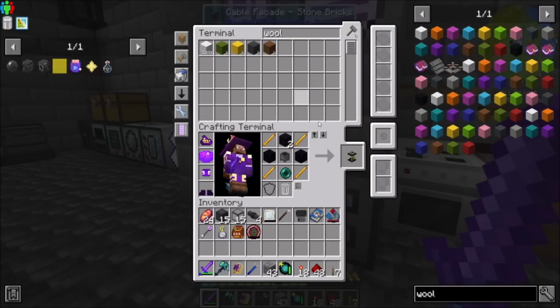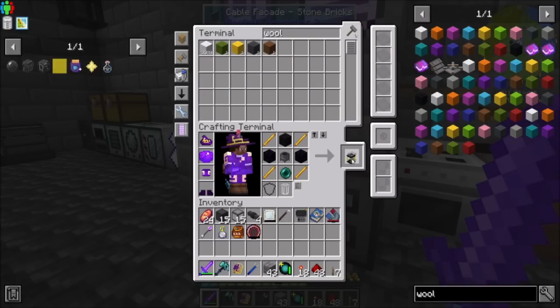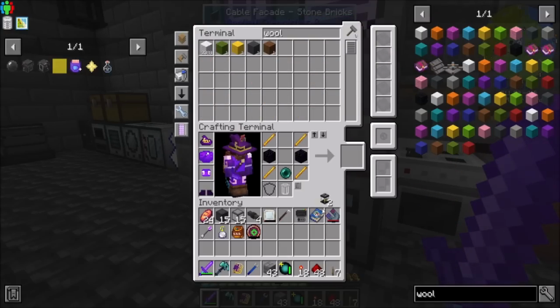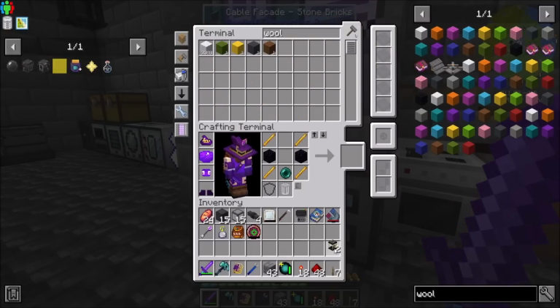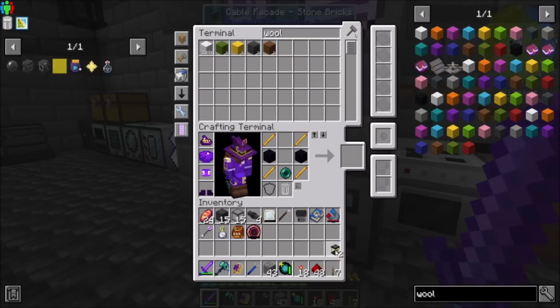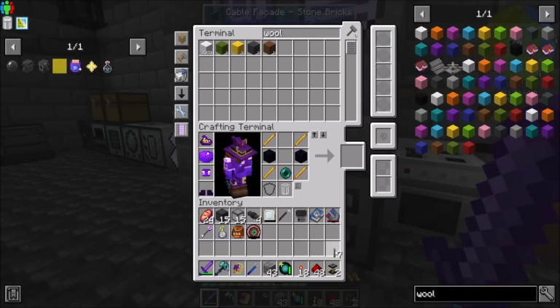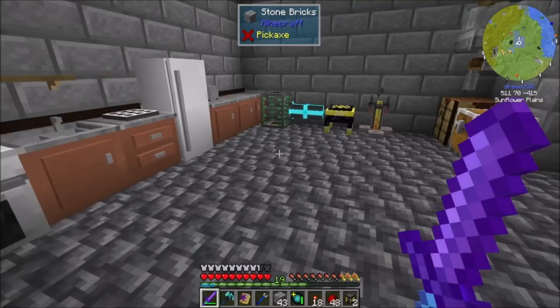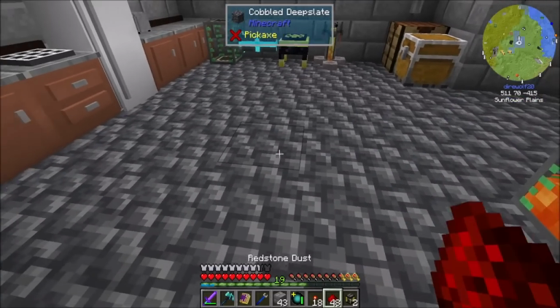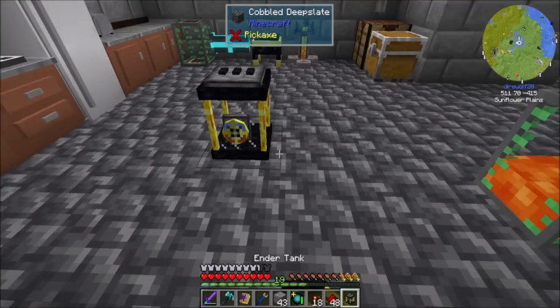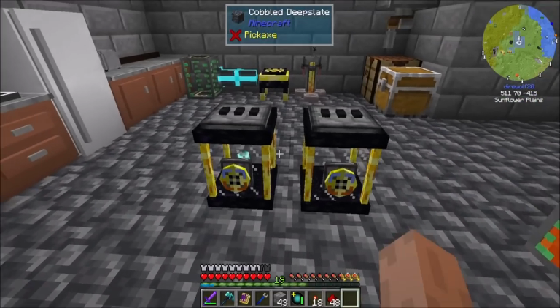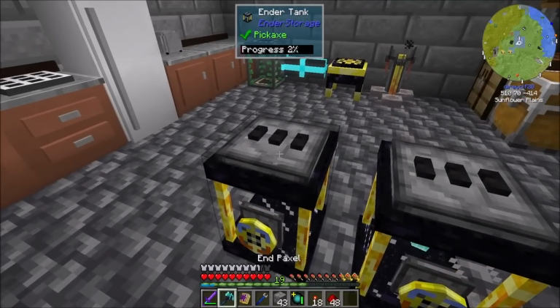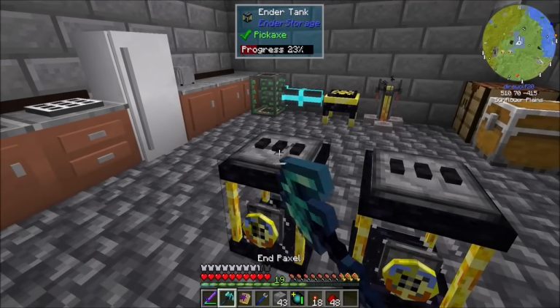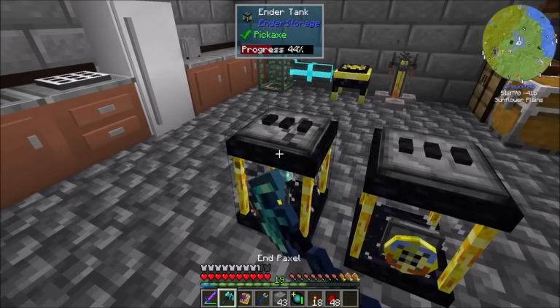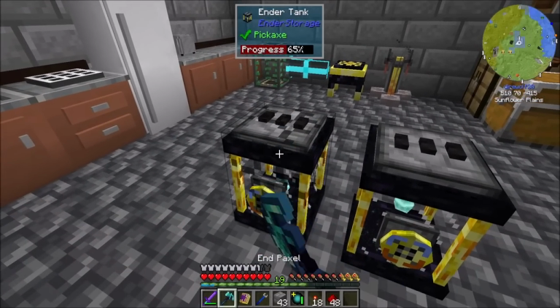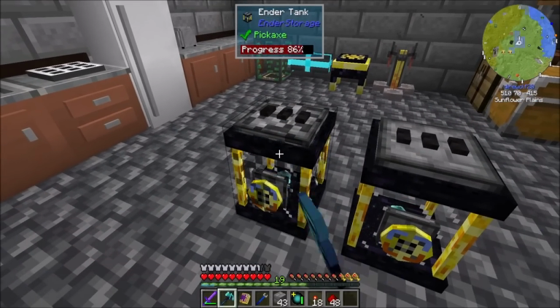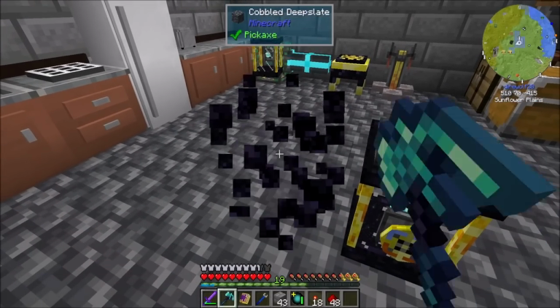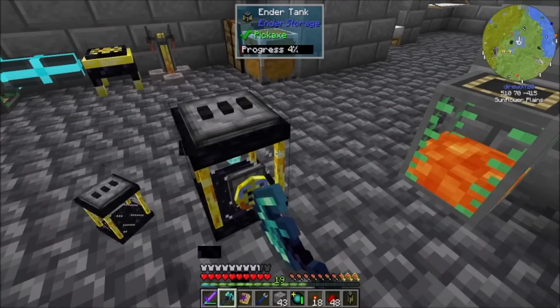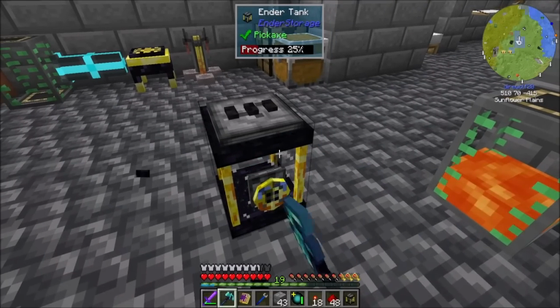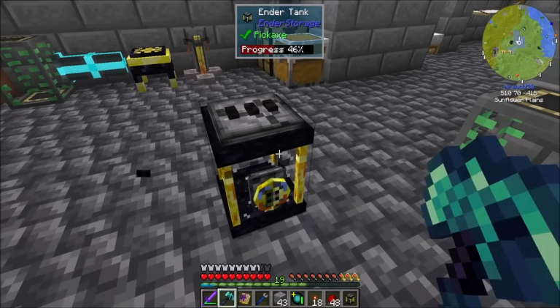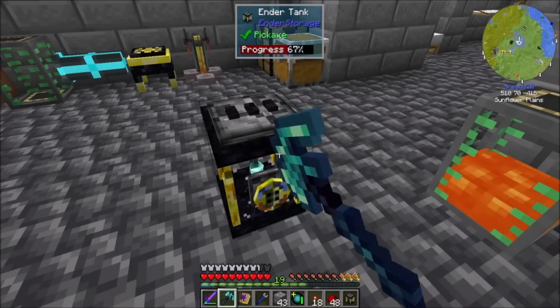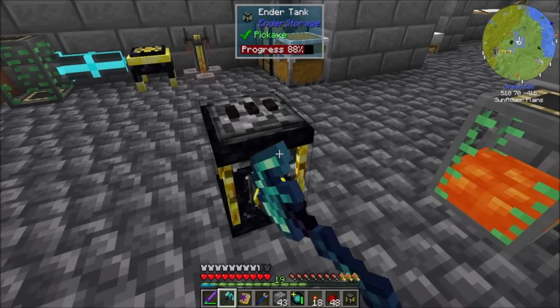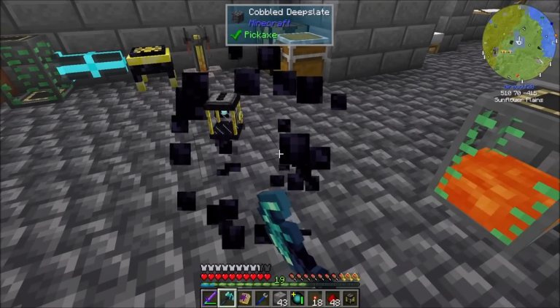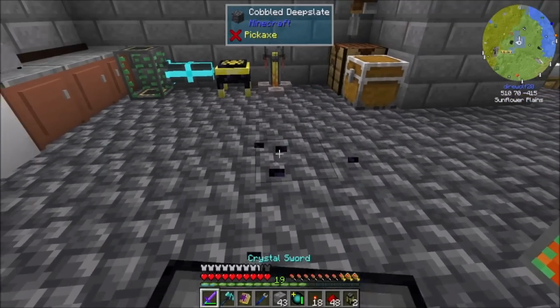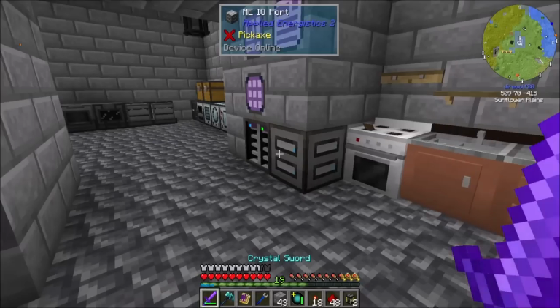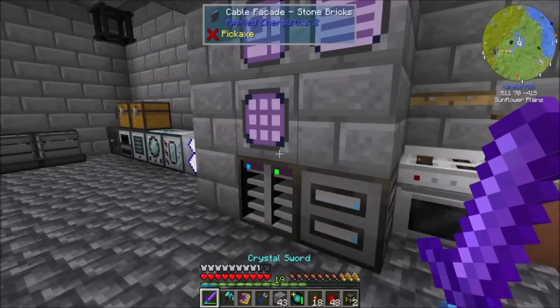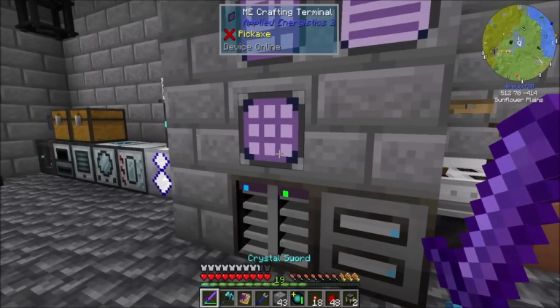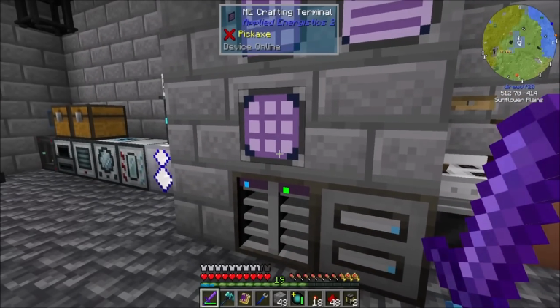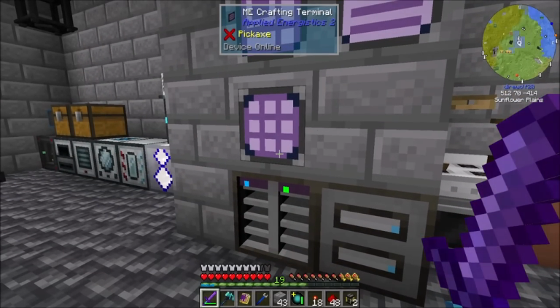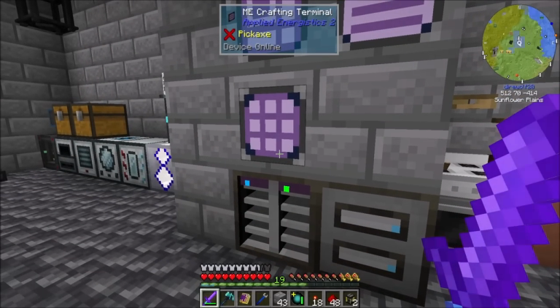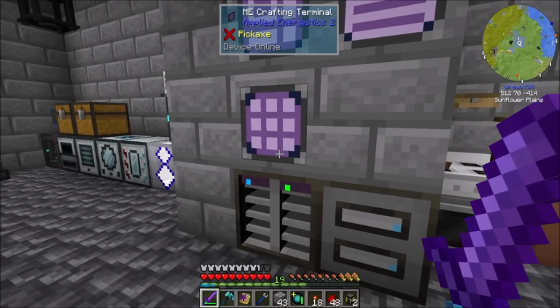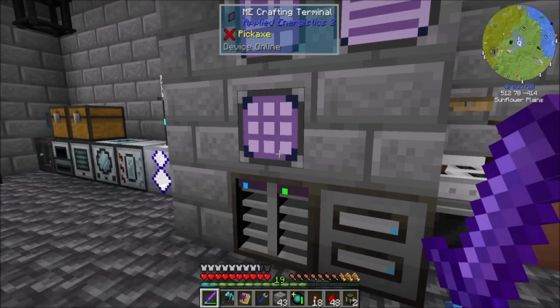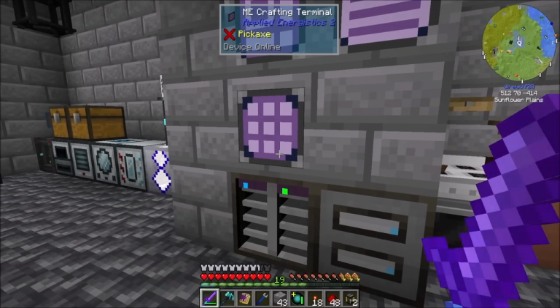I made two of those cauldrons, good. So now I've got a black, black, black Ender Tank, and that's what we're going to store the crude oil in - that's what we use to transfer it back to PneumaticCraft land. So that's step one. Step two is finding actual crude oil.